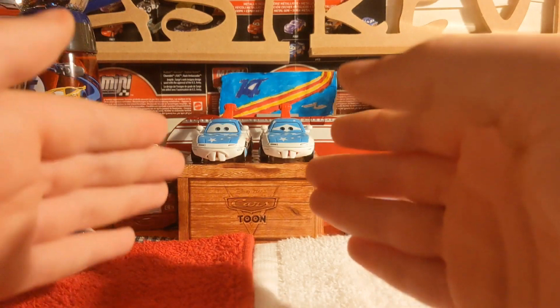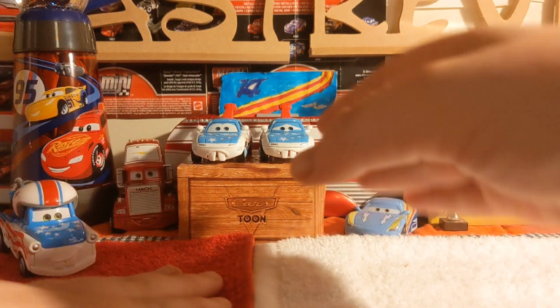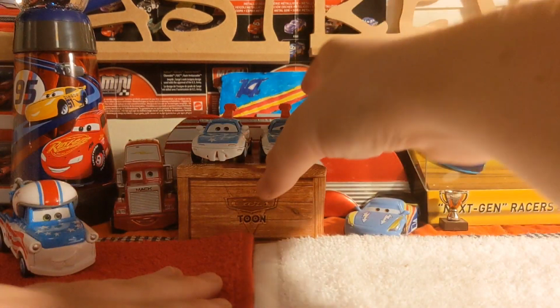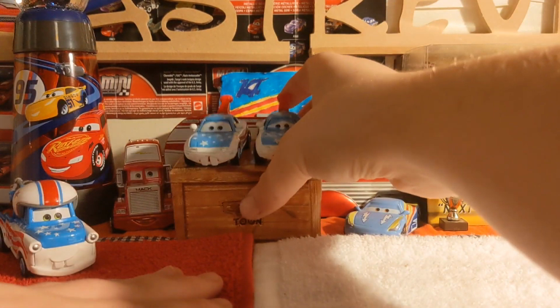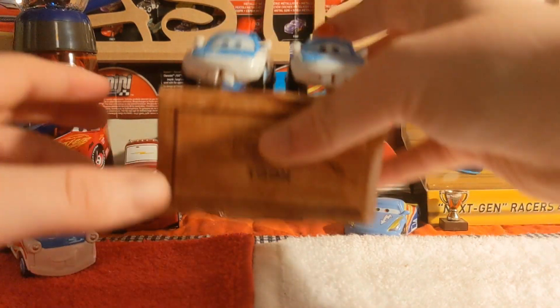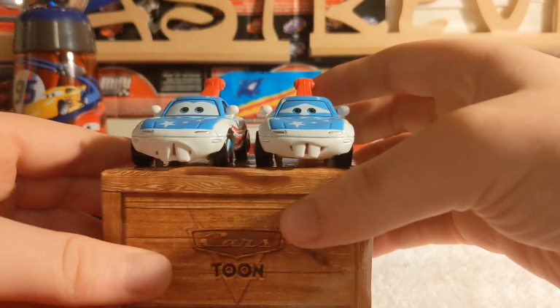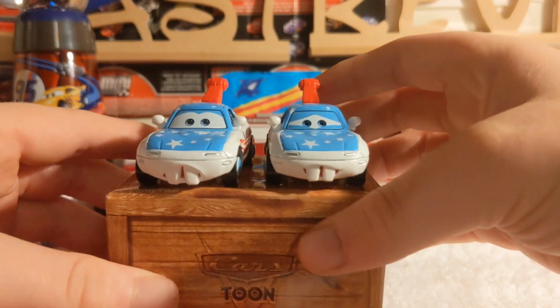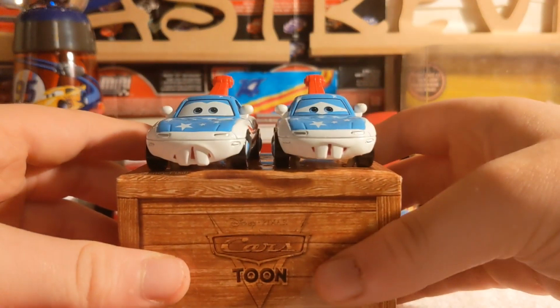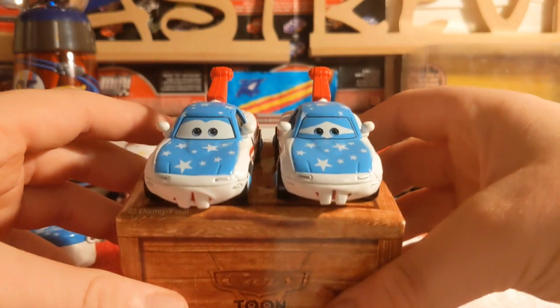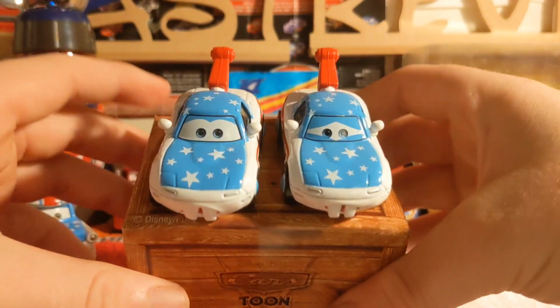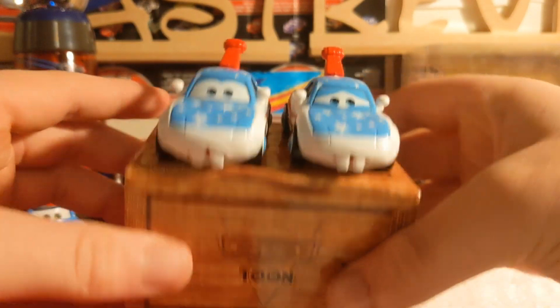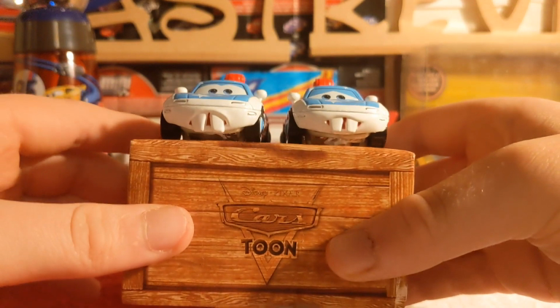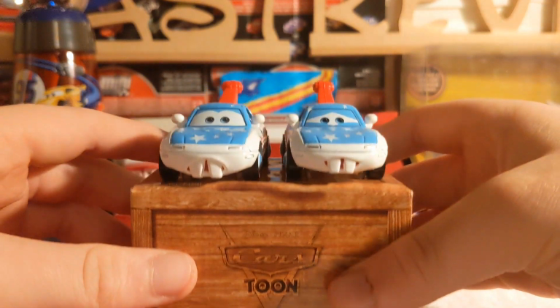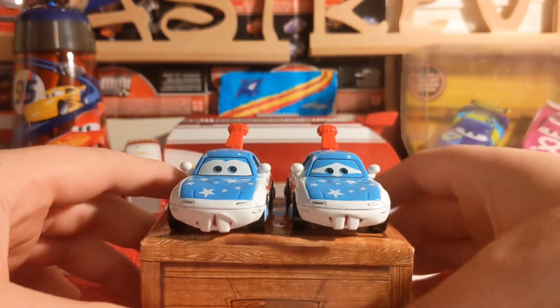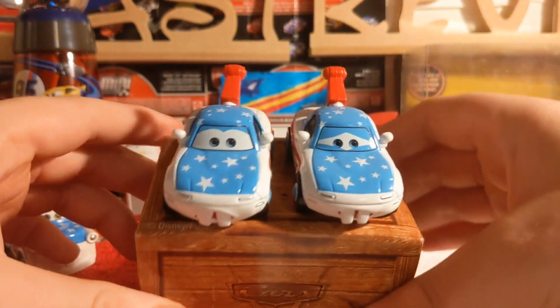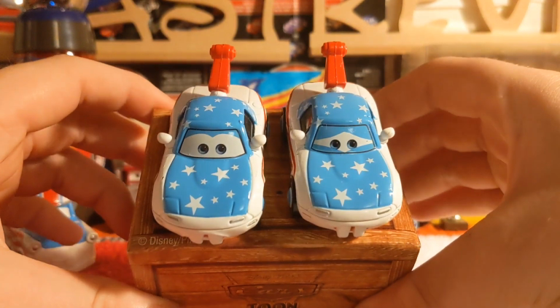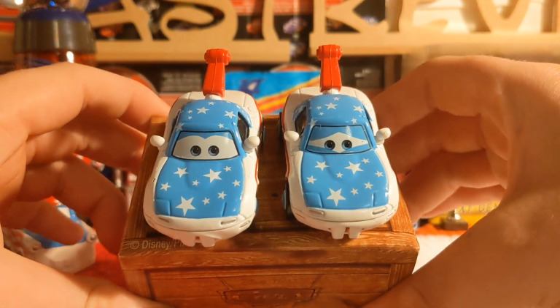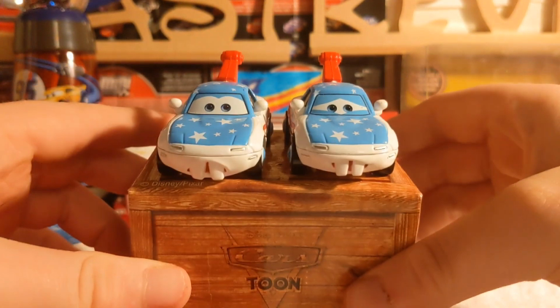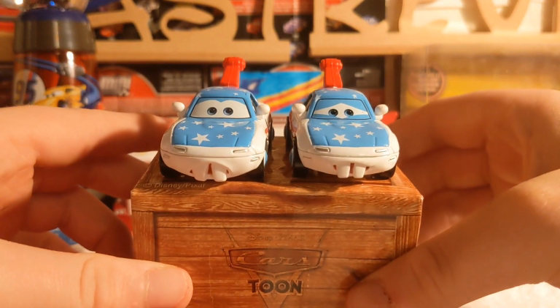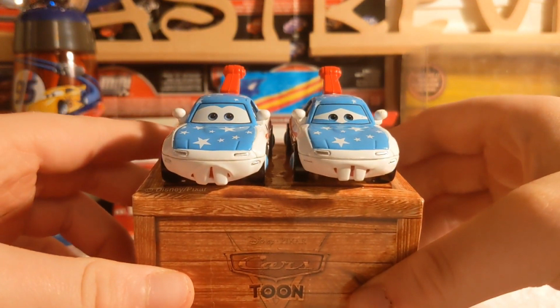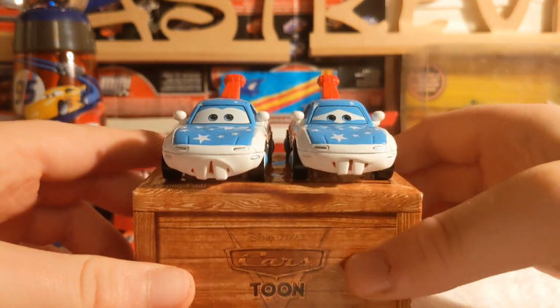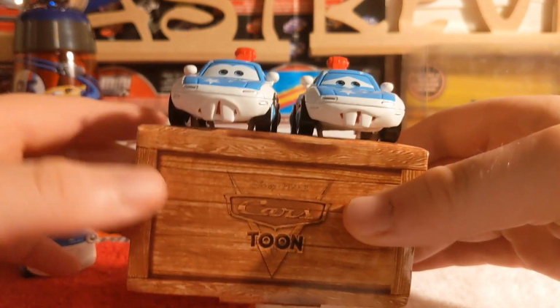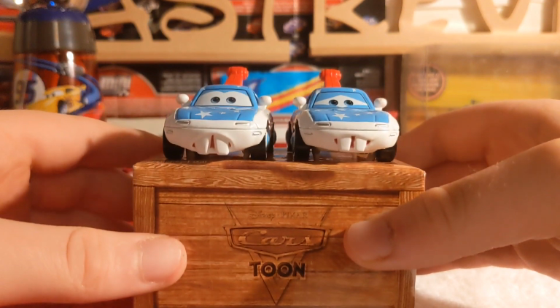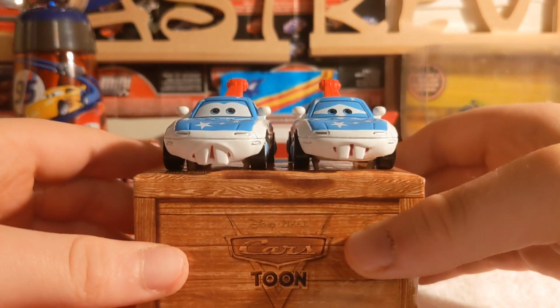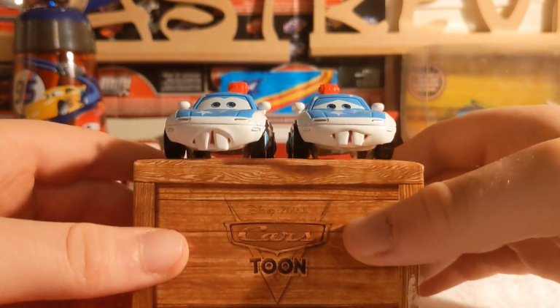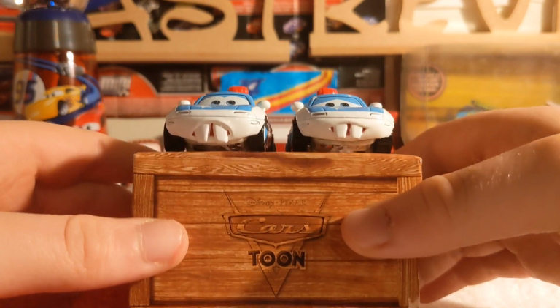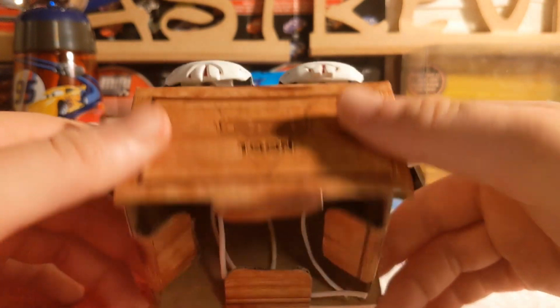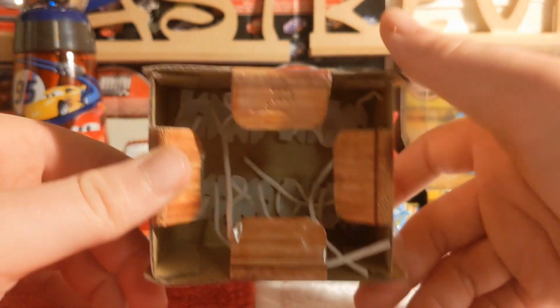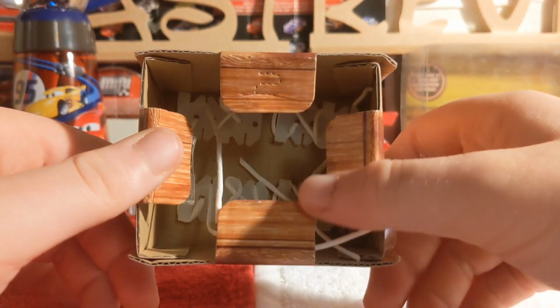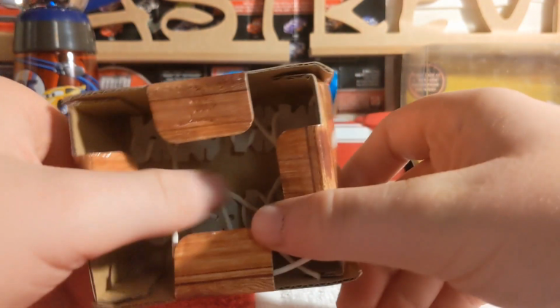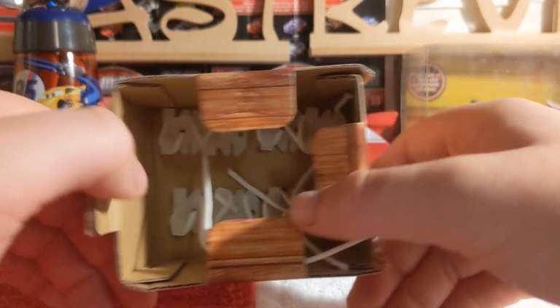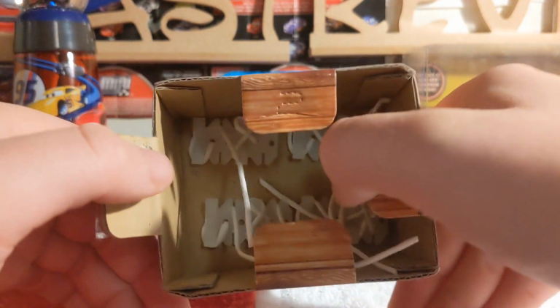Today we are taking a look at Mater the Greater fan Mia and Tia. I got these from my nan on Christmas Day — she bought them off an eBay seller in the UK and they come brand new.